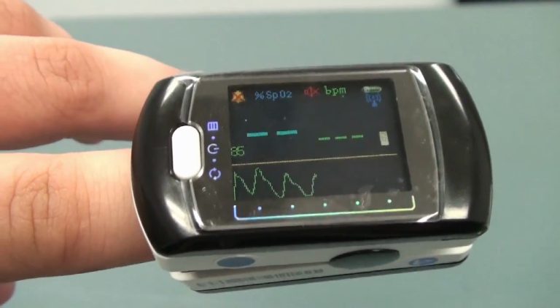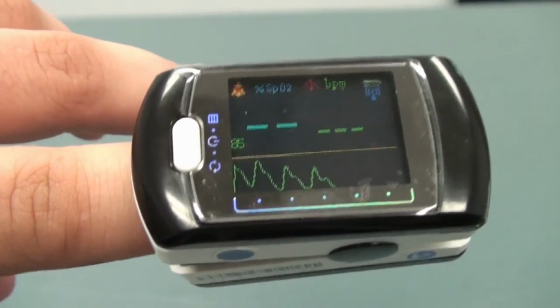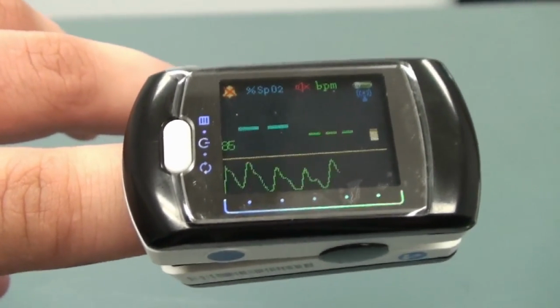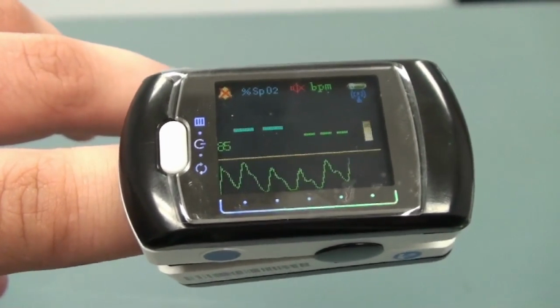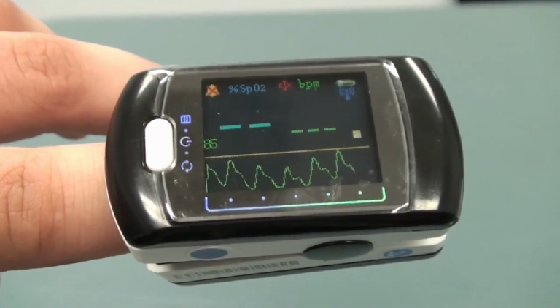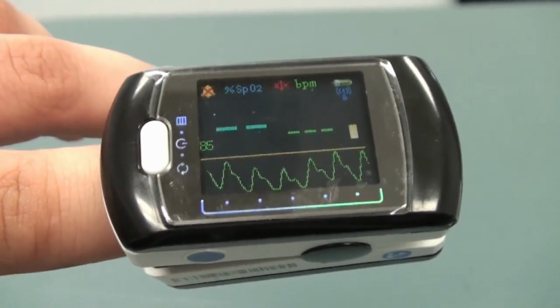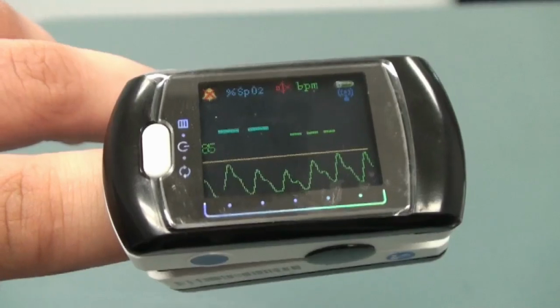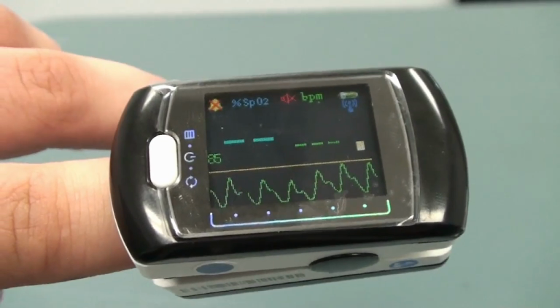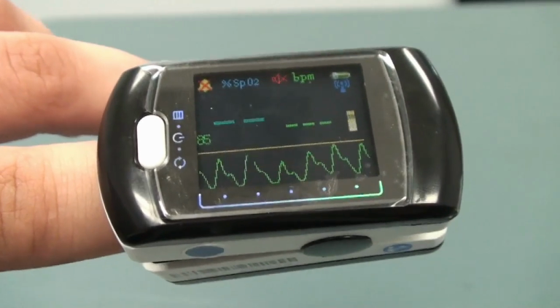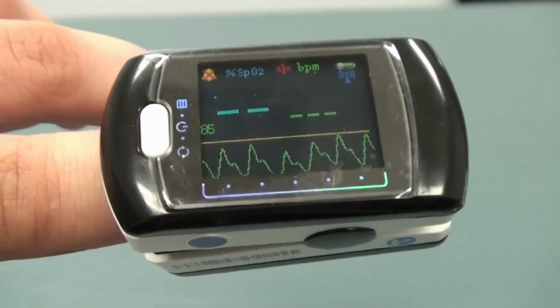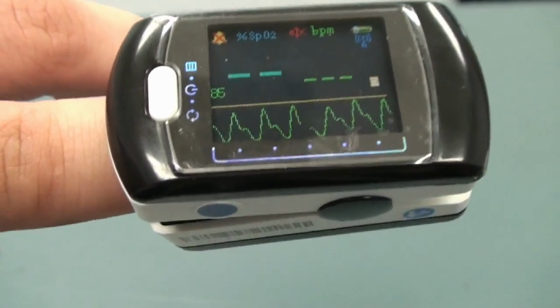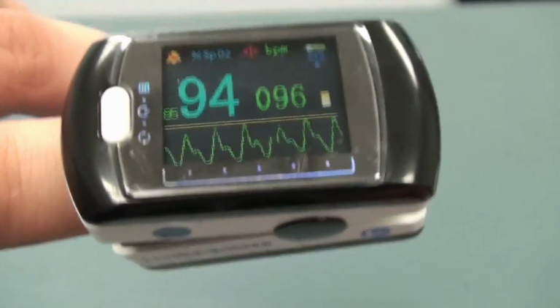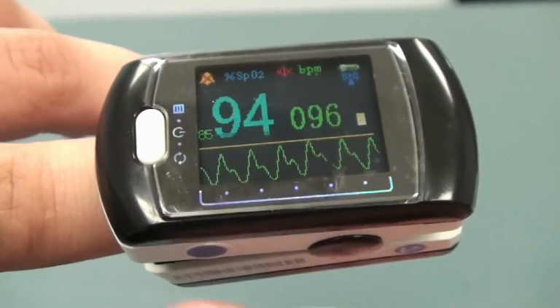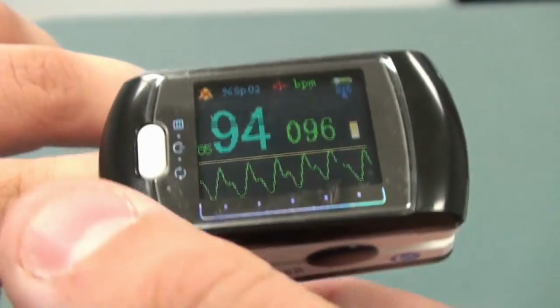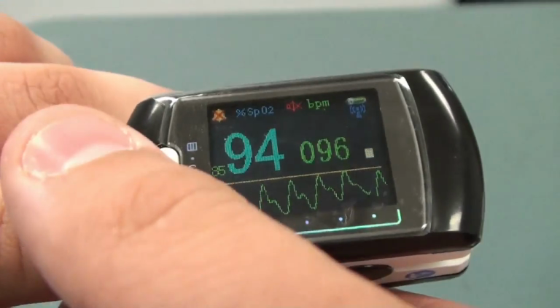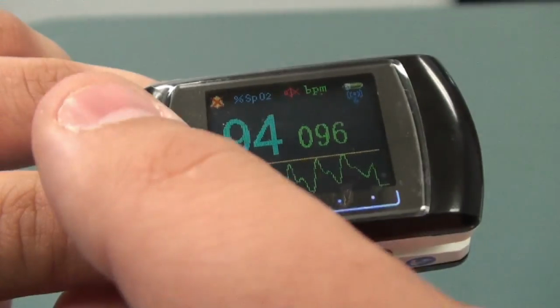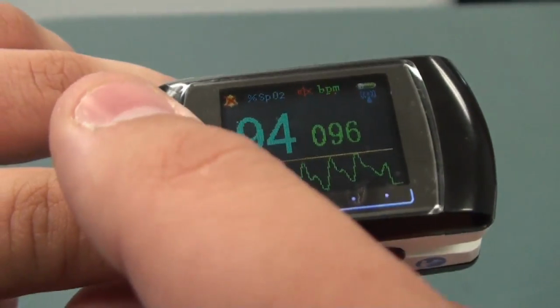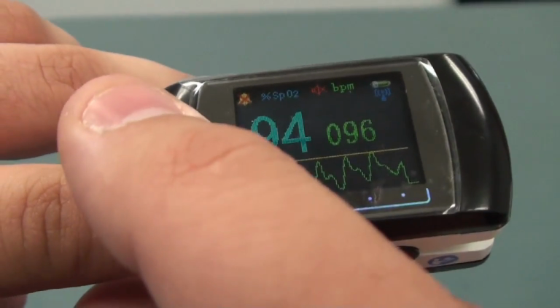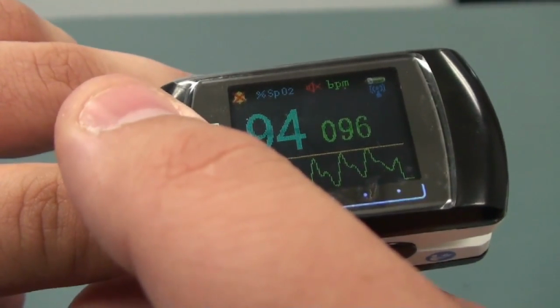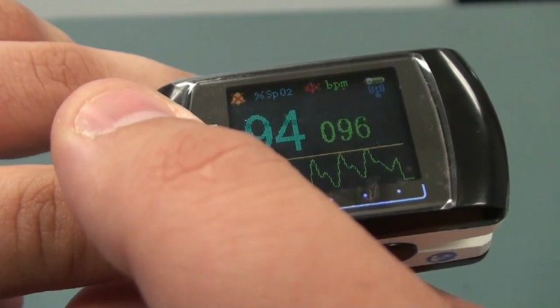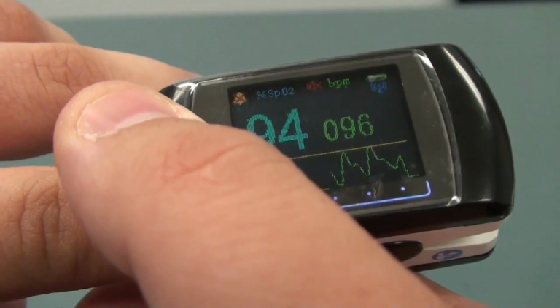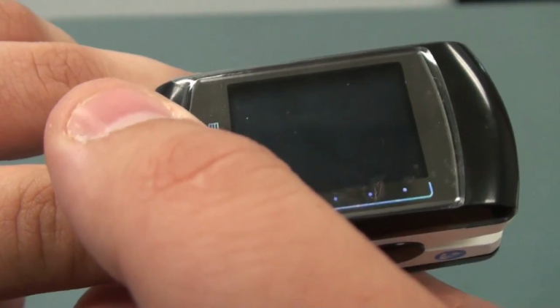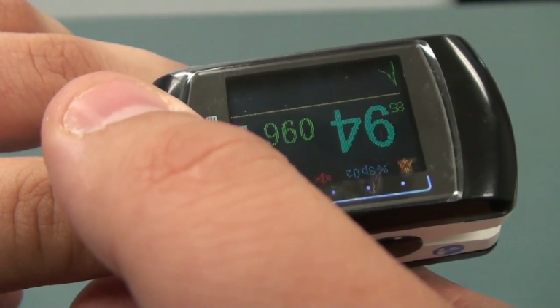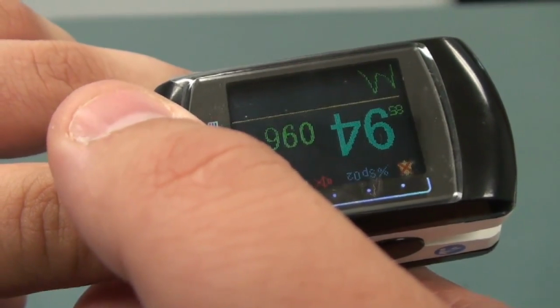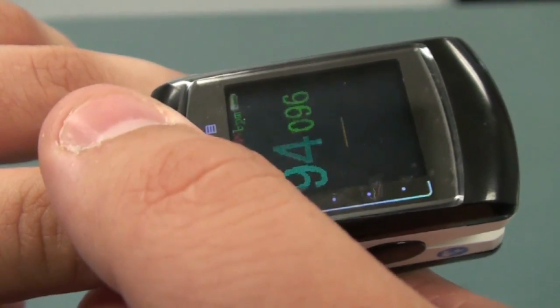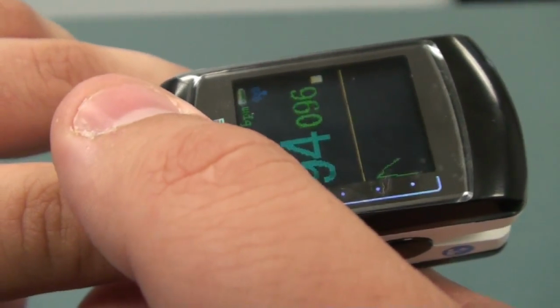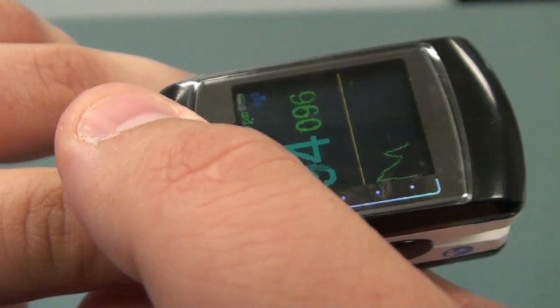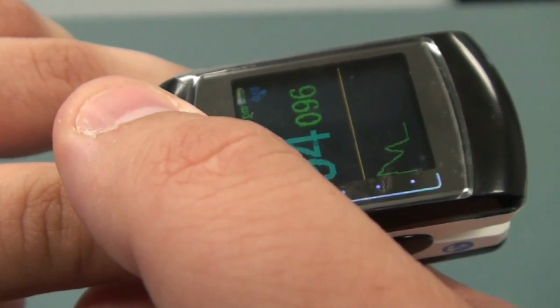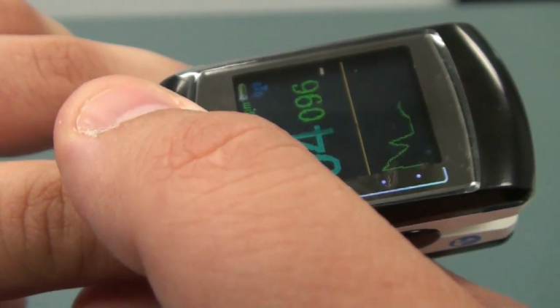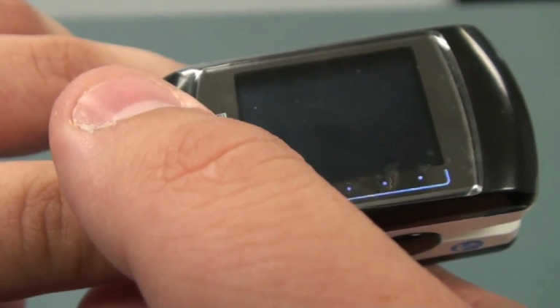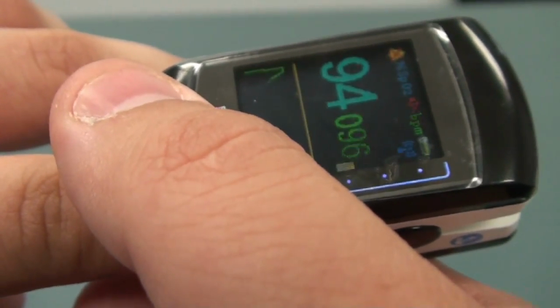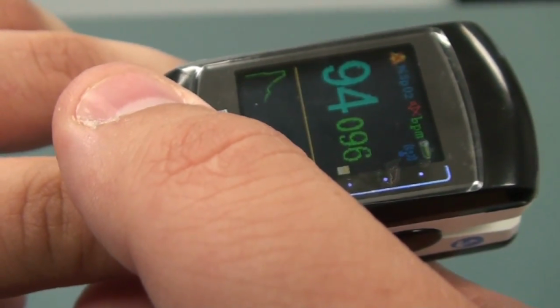The readings will start to show. If you're not happy with this view, you're able to change the view by pressing the power button to alternate the direction that it shows.